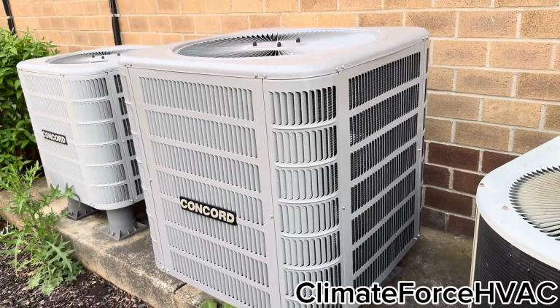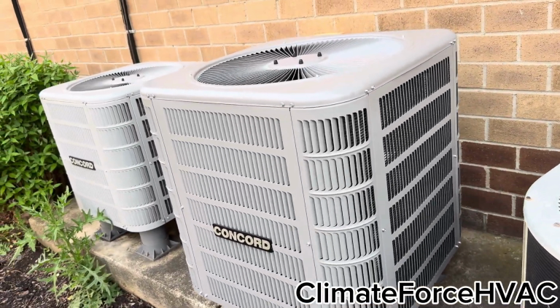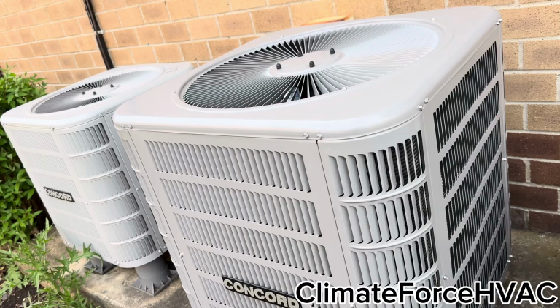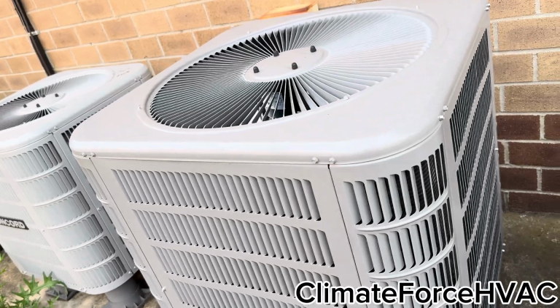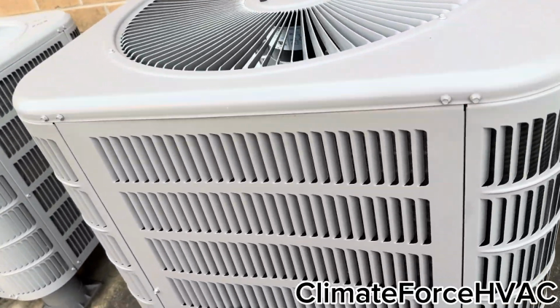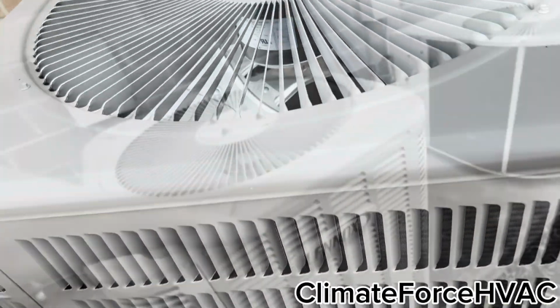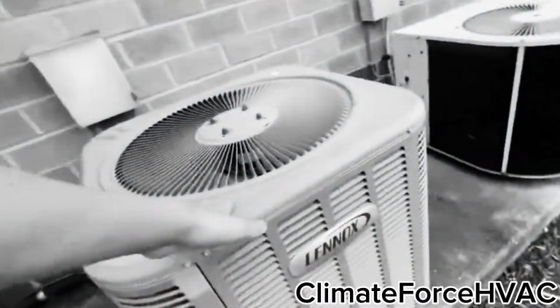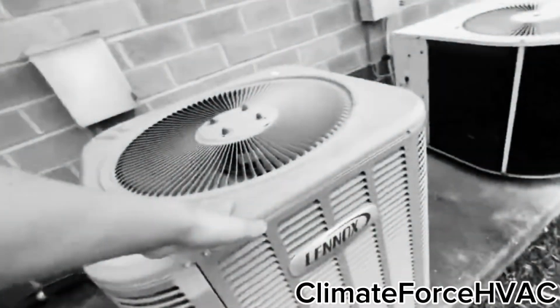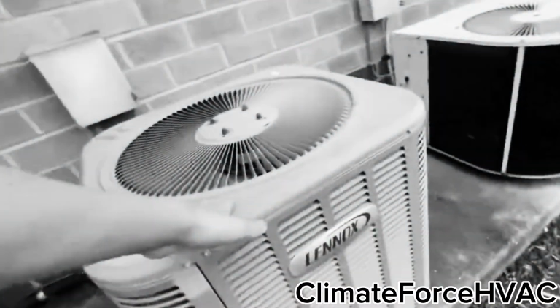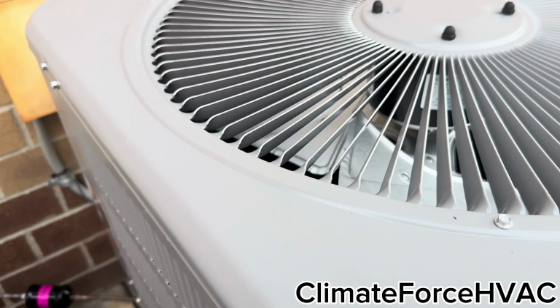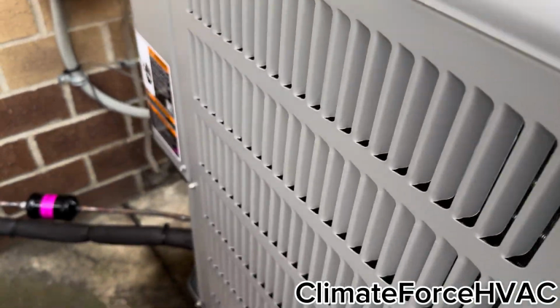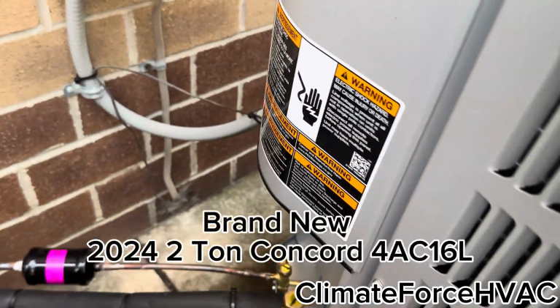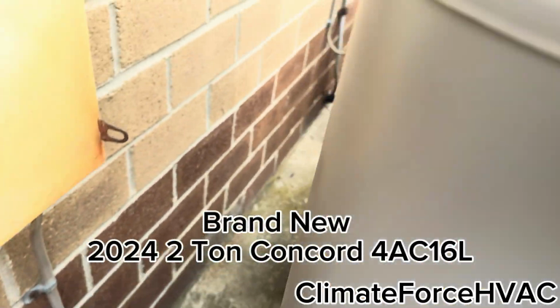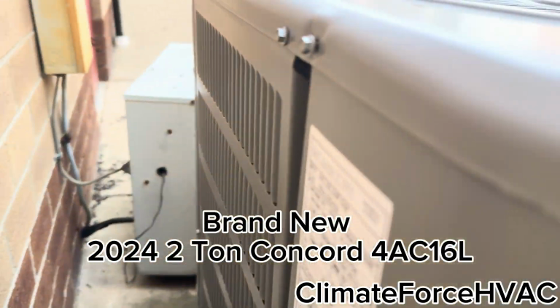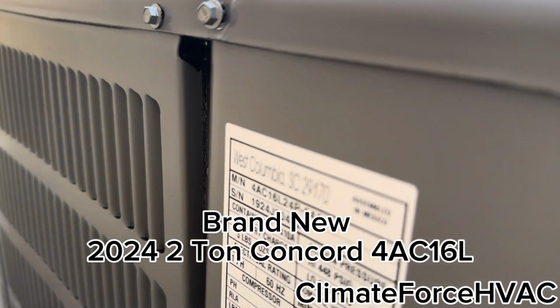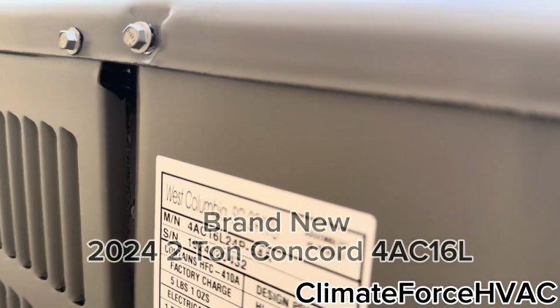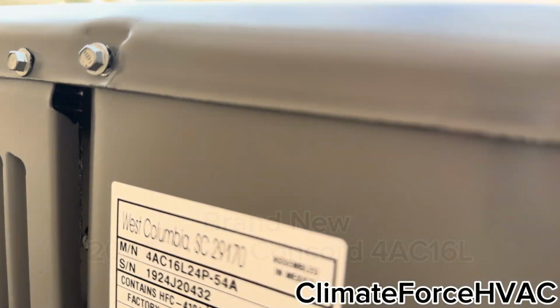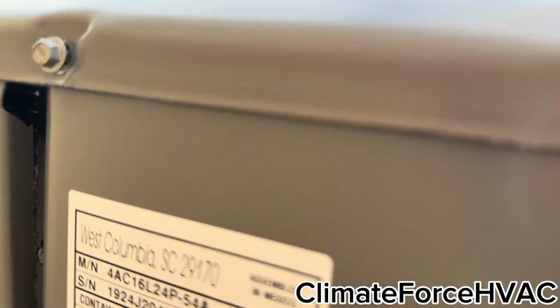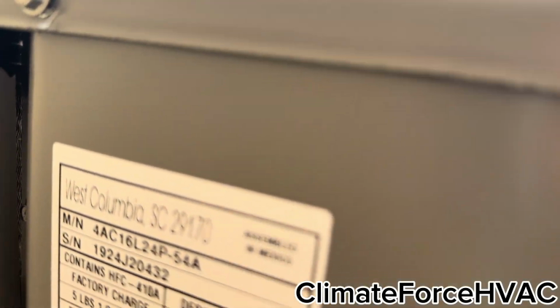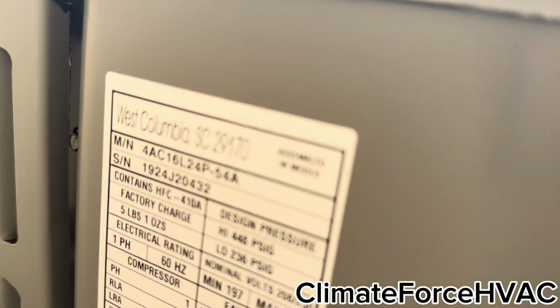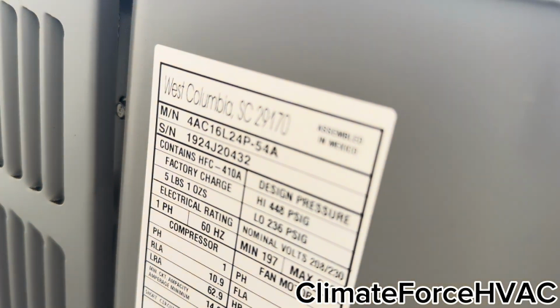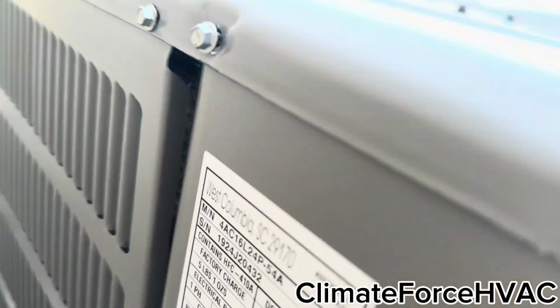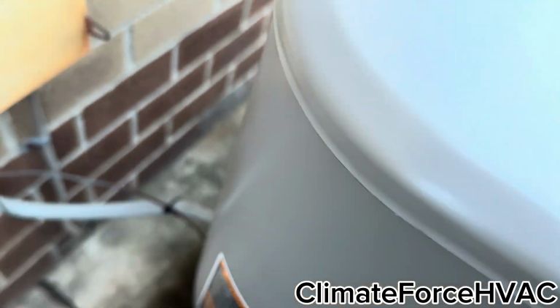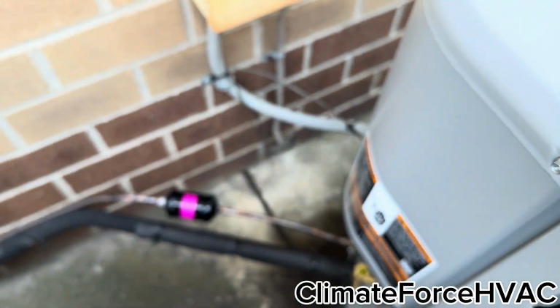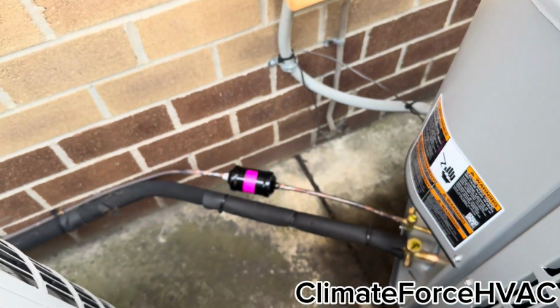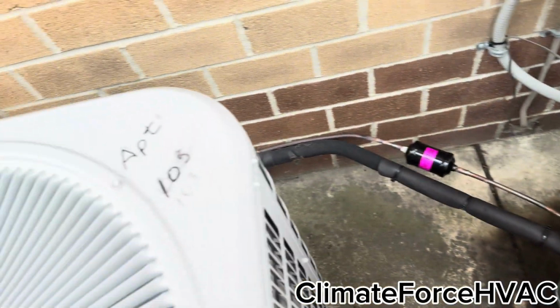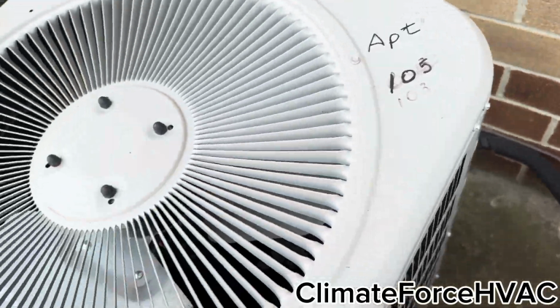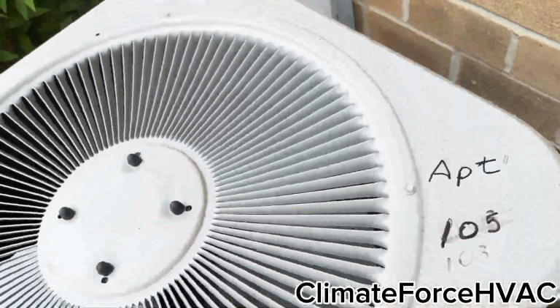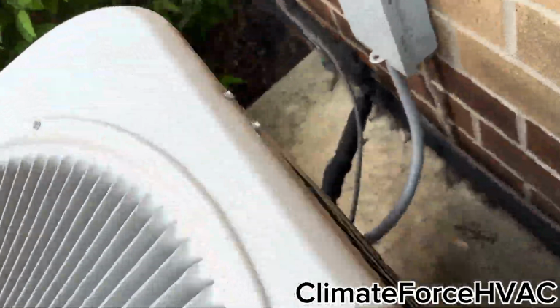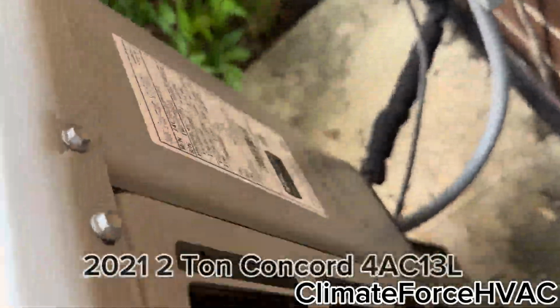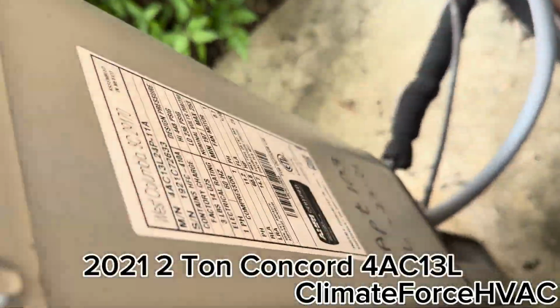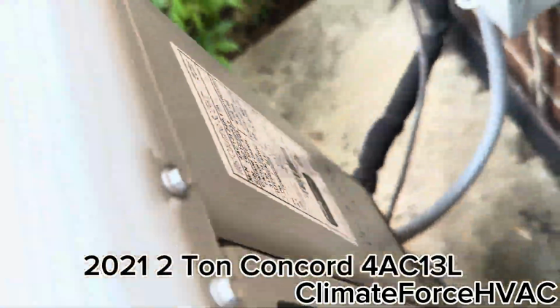Here's a brand new Concord. It replaced a Lennox Merit. This is brand new — that was a 2.4 ton. I wonder if this is the same people that put the water name units in, but there's some cane here.